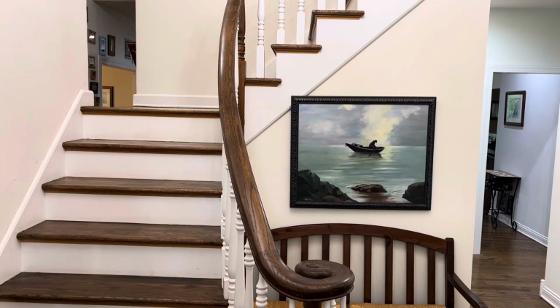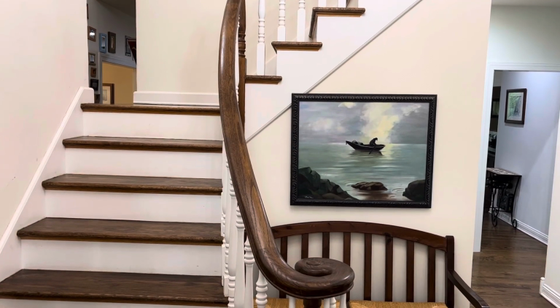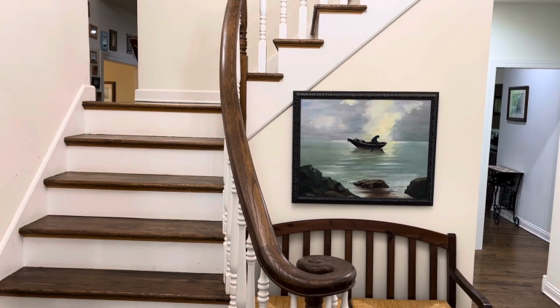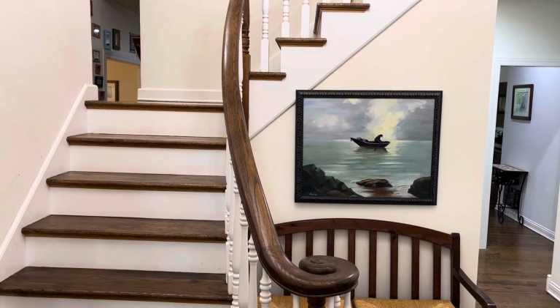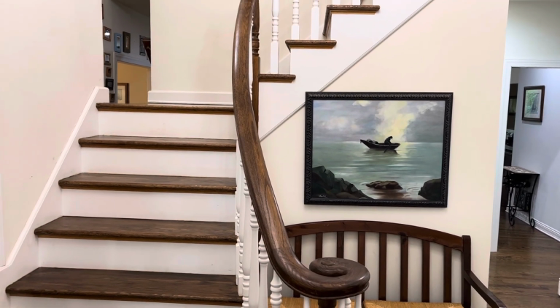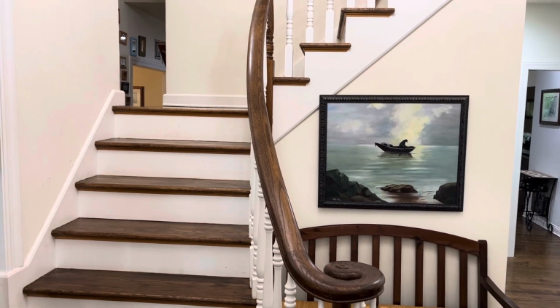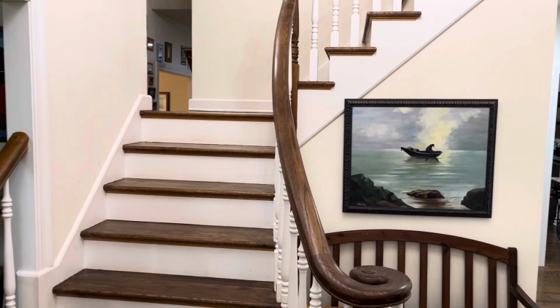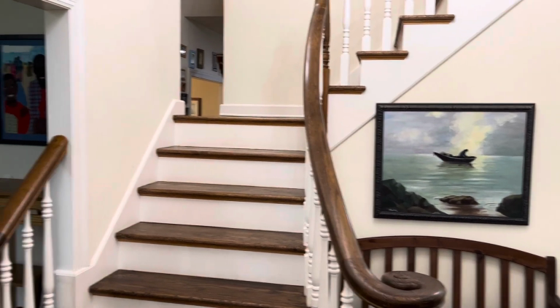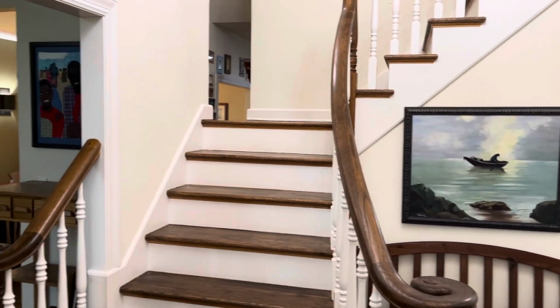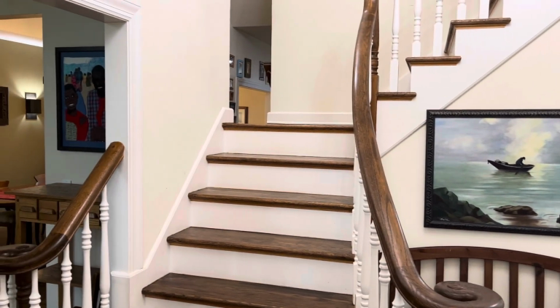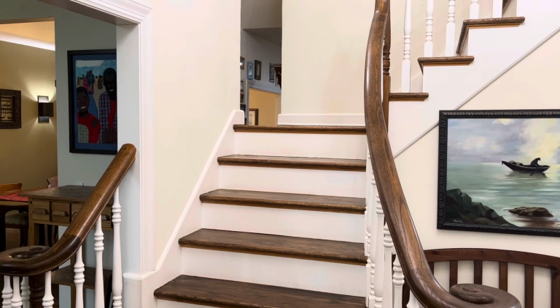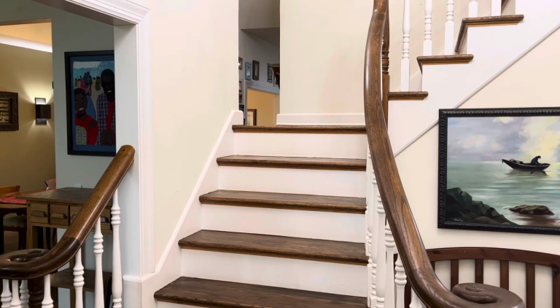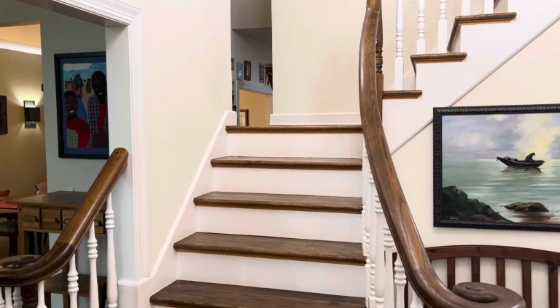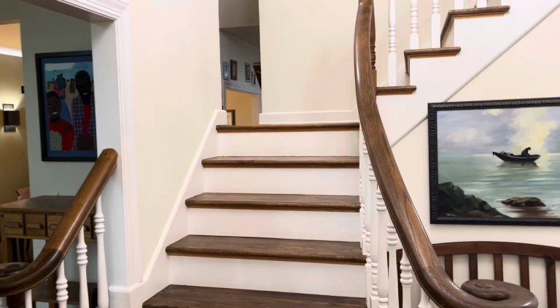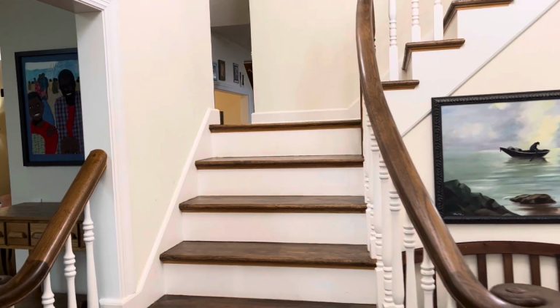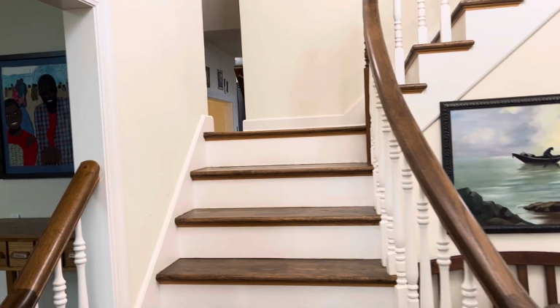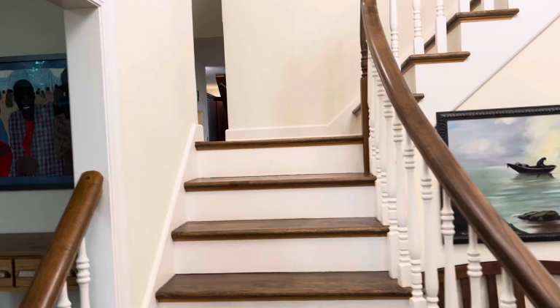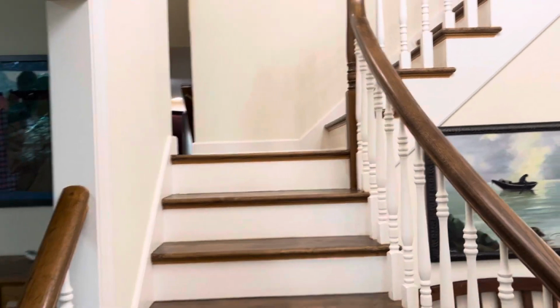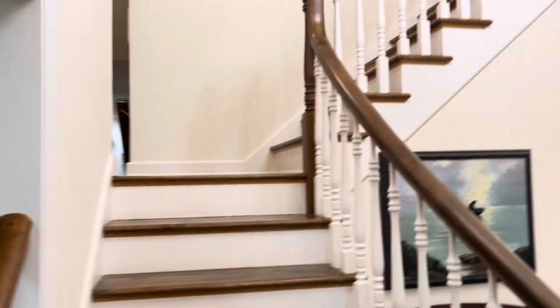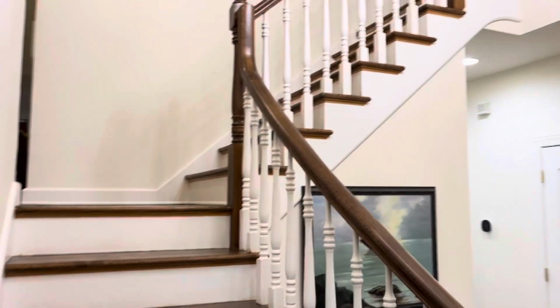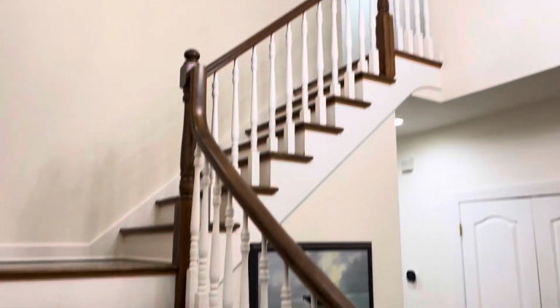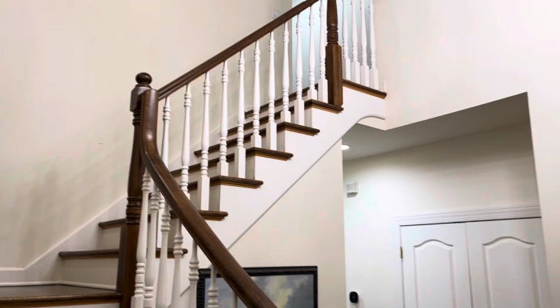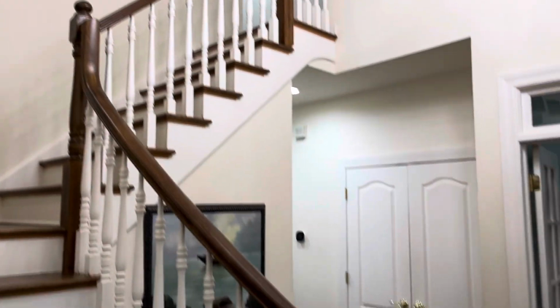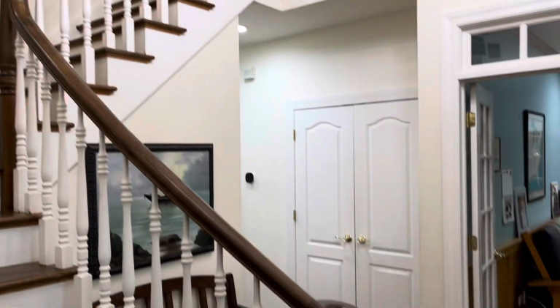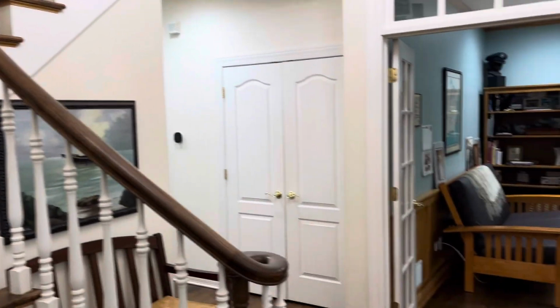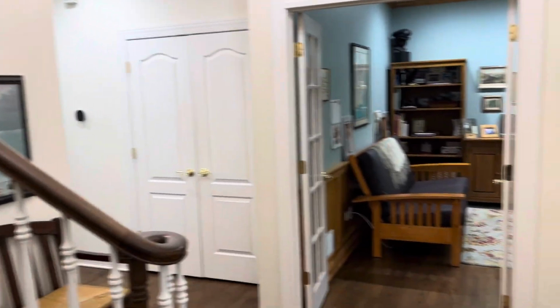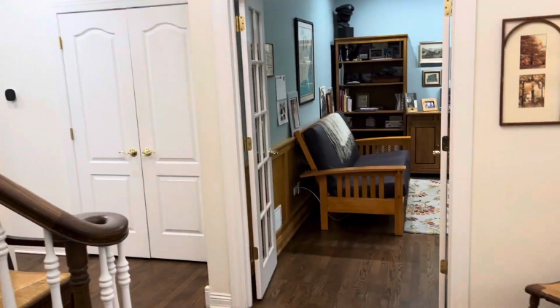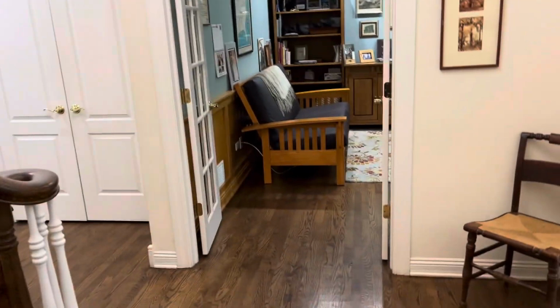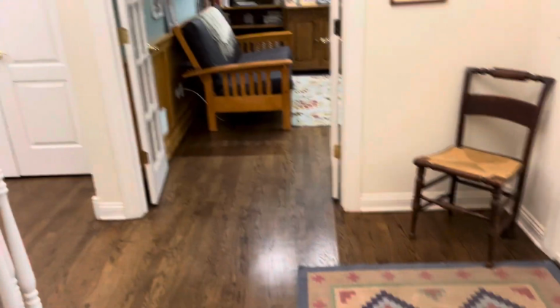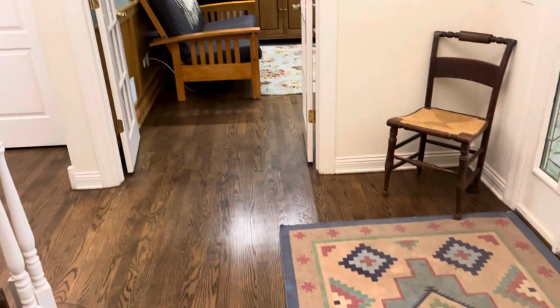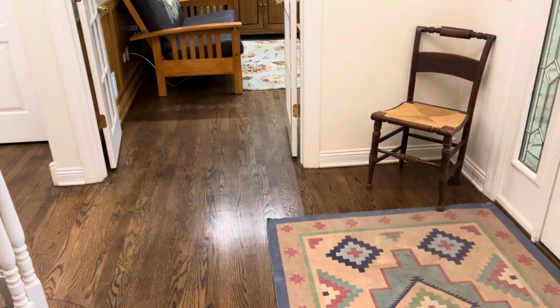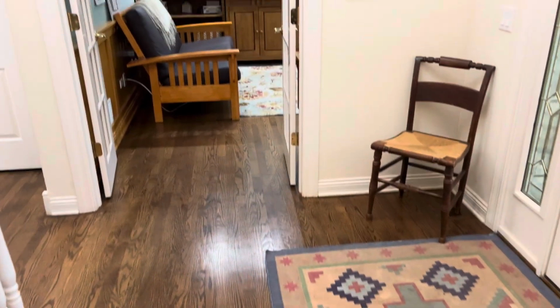We're standing just inside the front door at 2708 Whiting Court in McHenry. As you saw from all the pictures, lots of exterior shots — you can see the lot and the yard. Here I'm just going to give you a quick walkthrough of the interior.